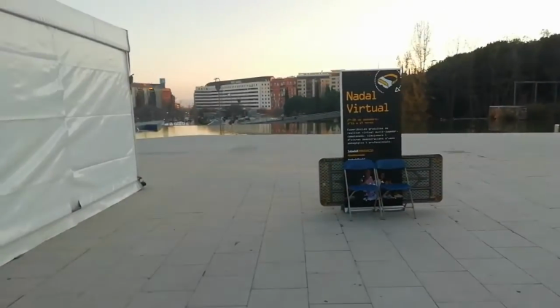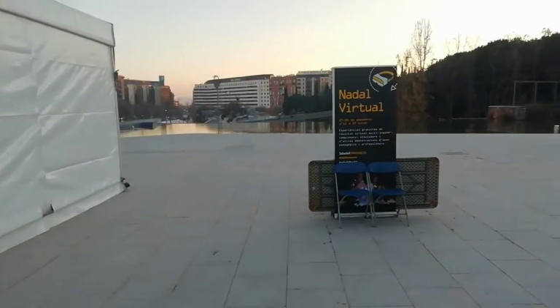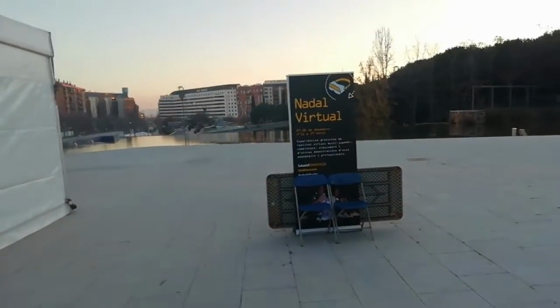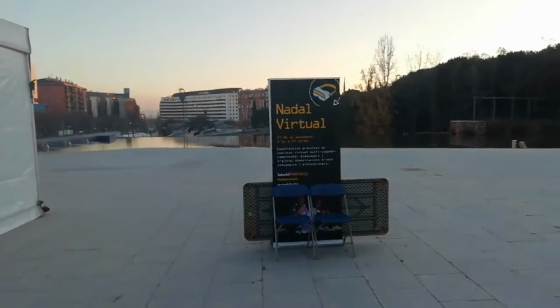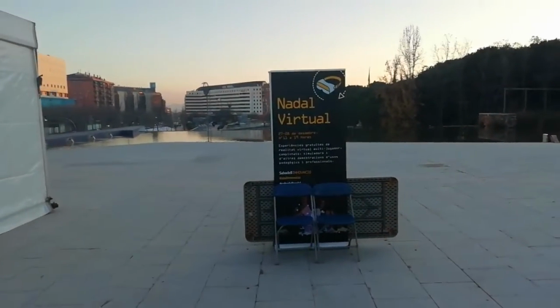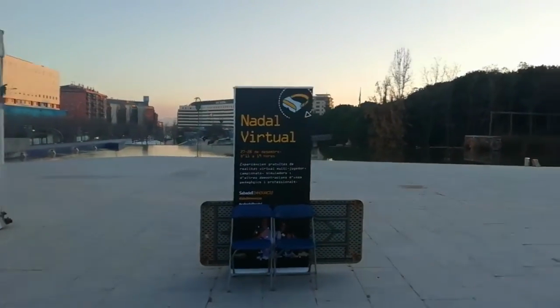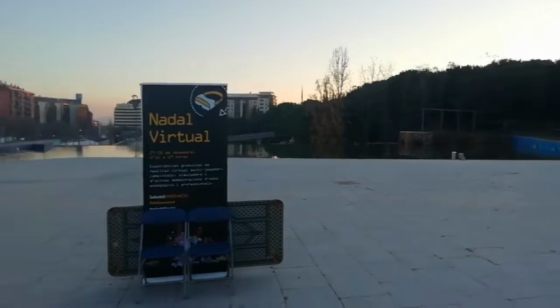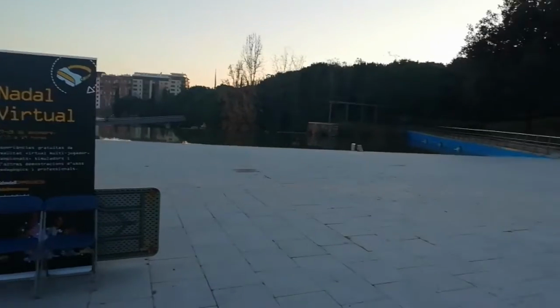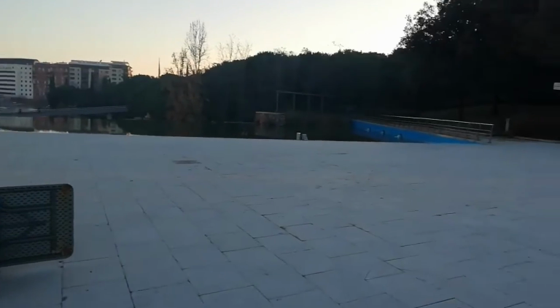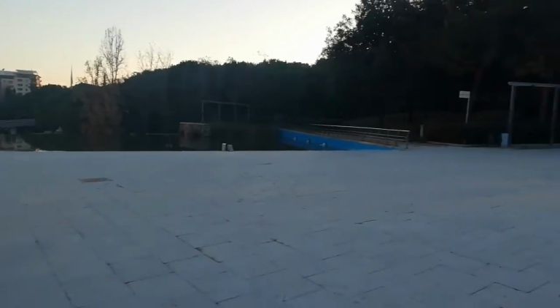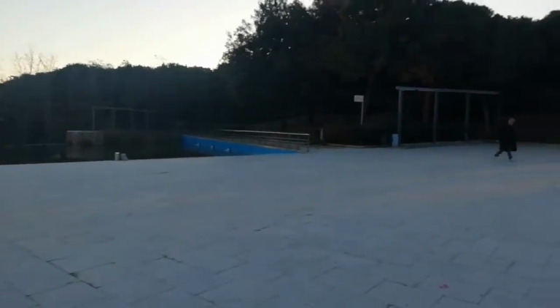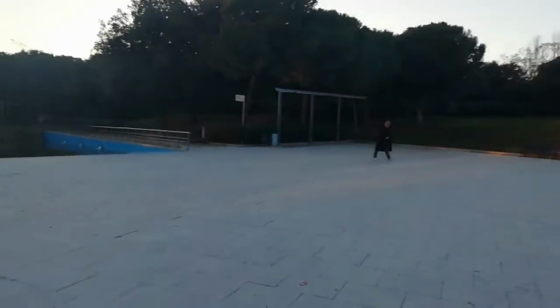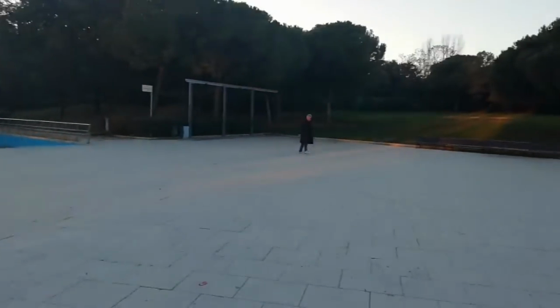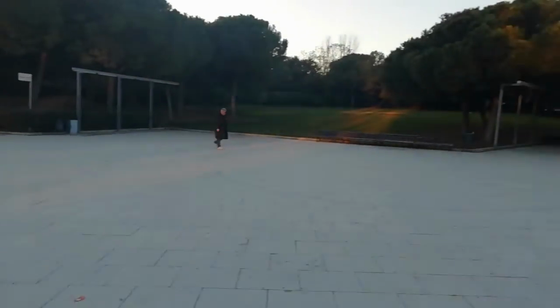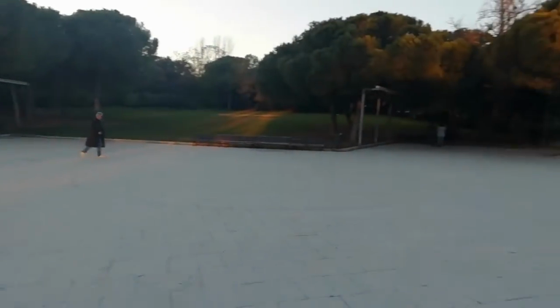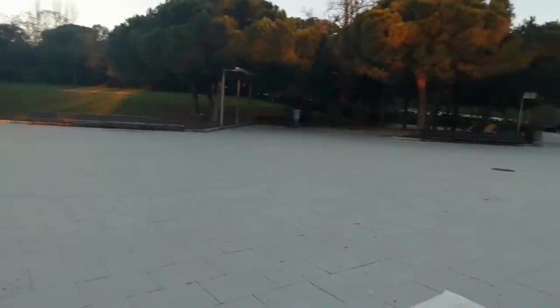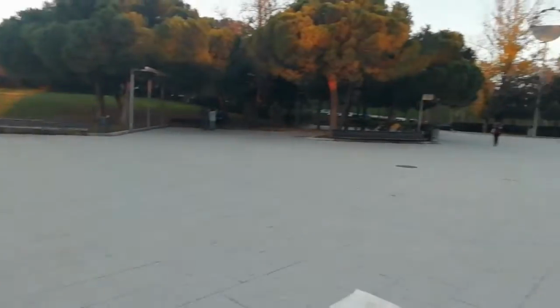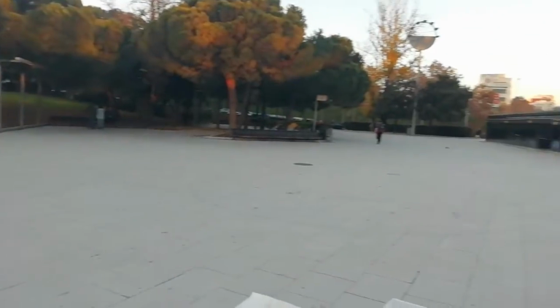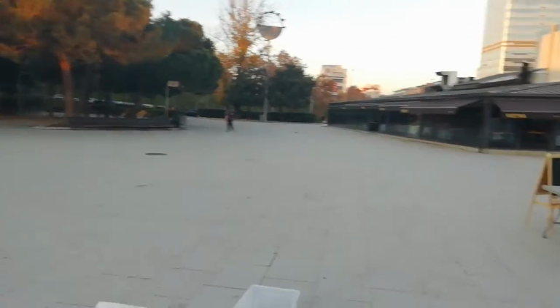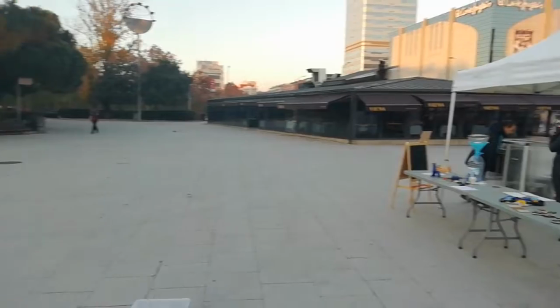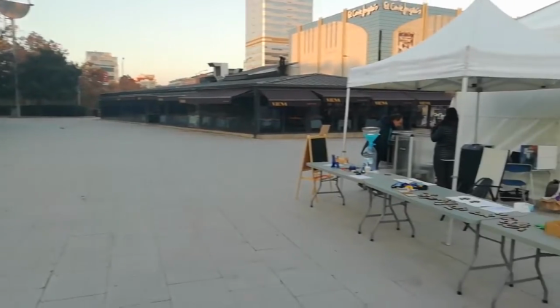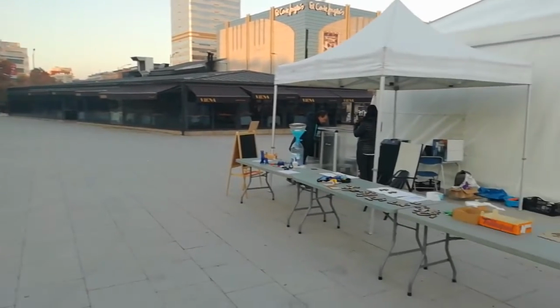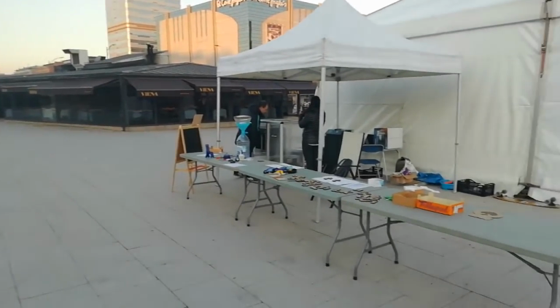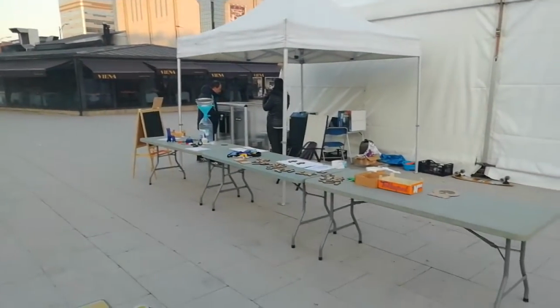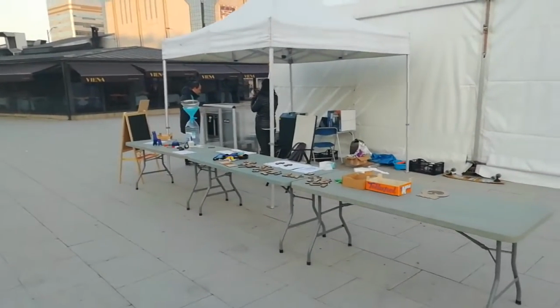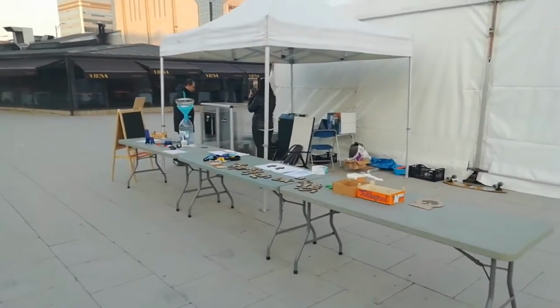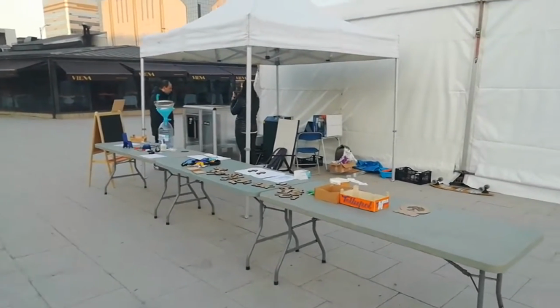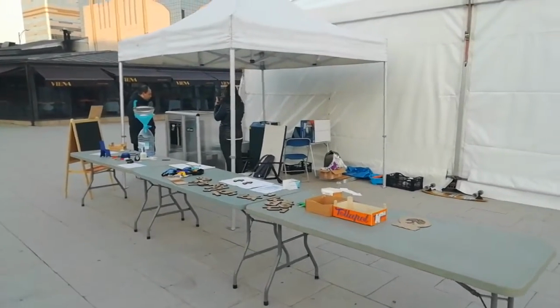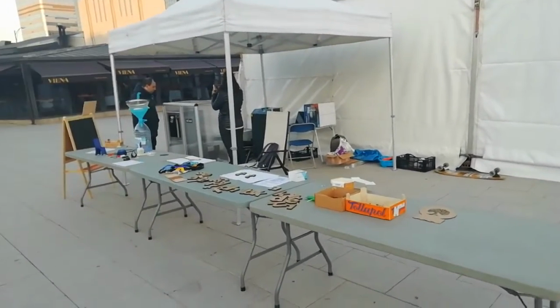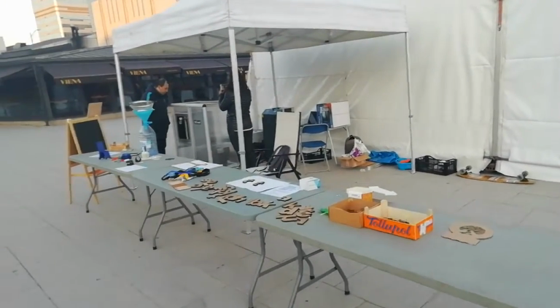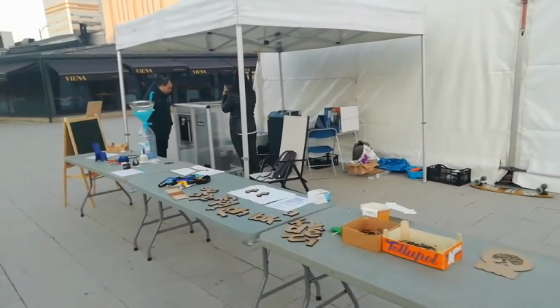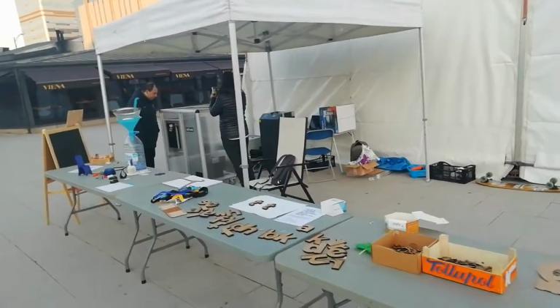We had a ton of people when the sun was out. It's just gone about 5 o'clock, so we're wanting to pack up.